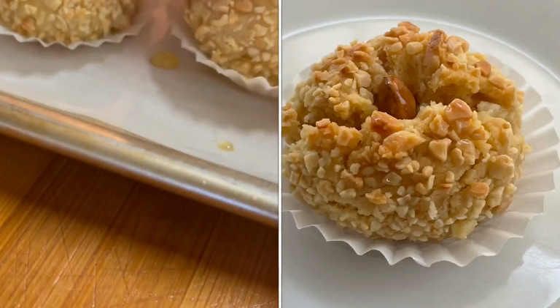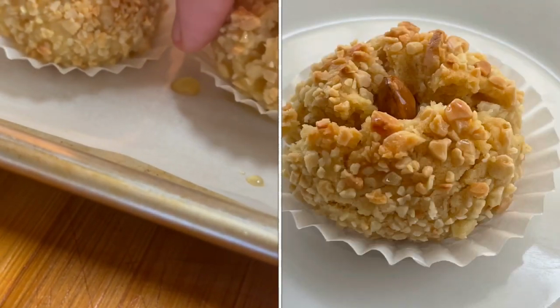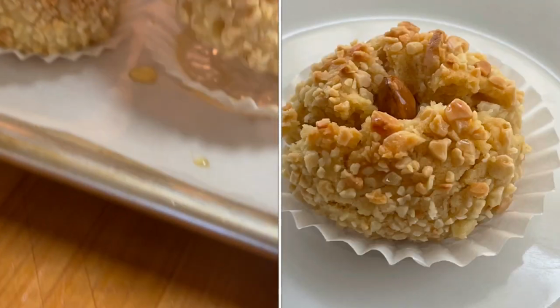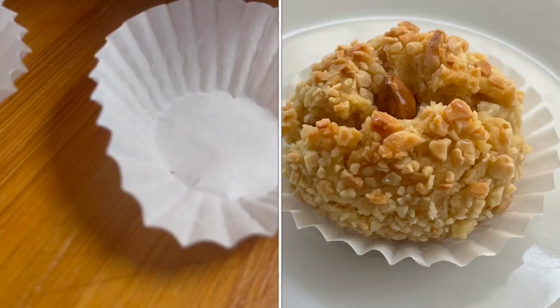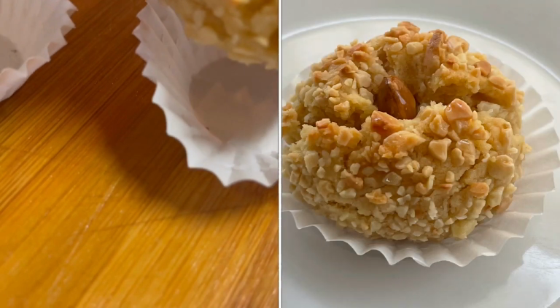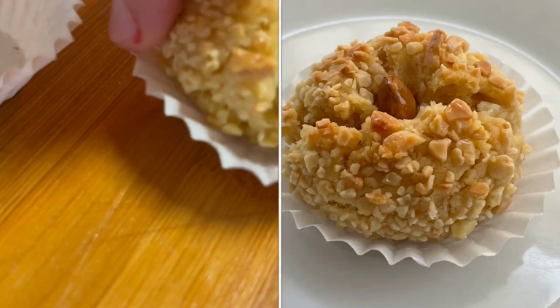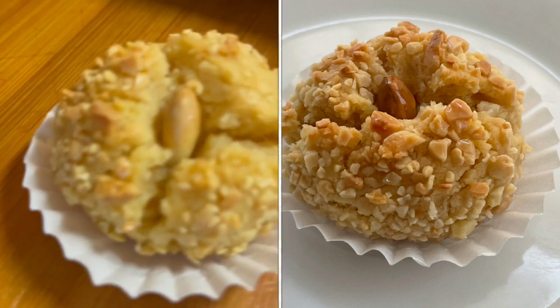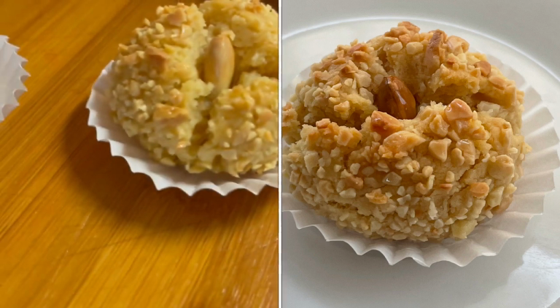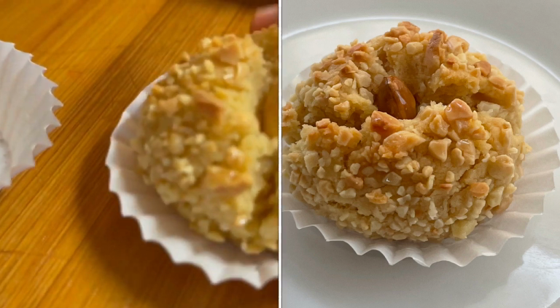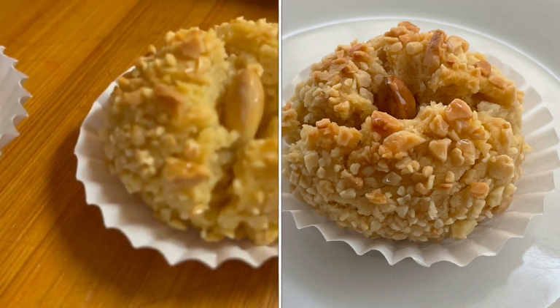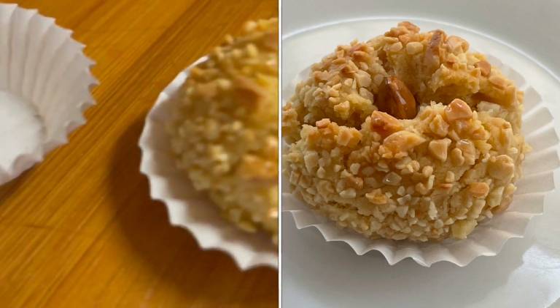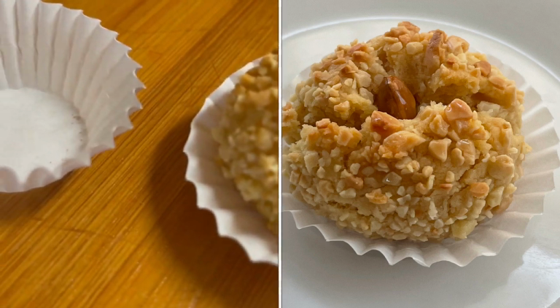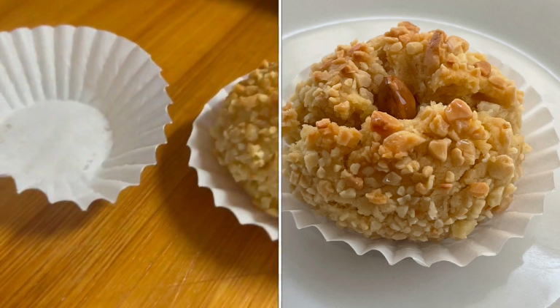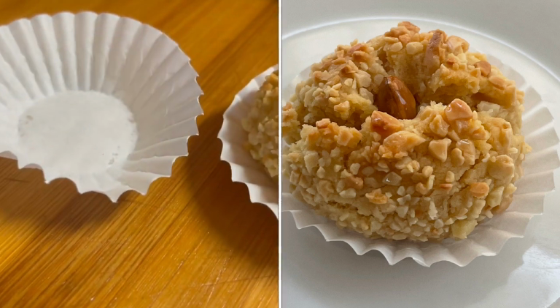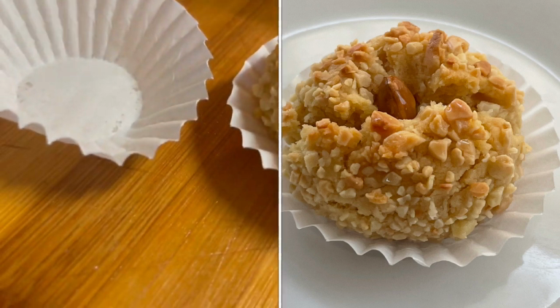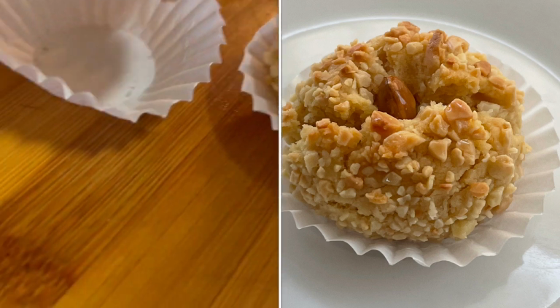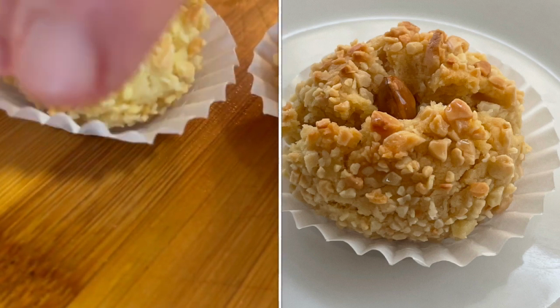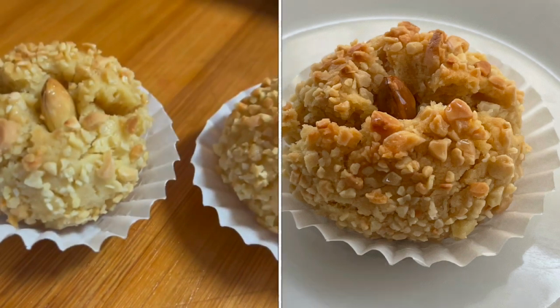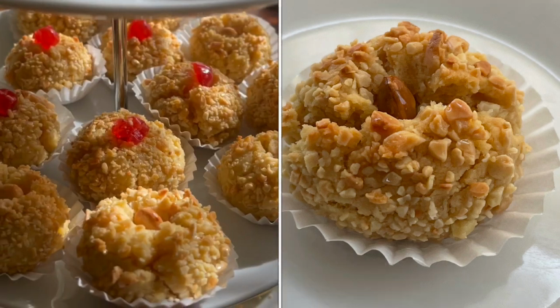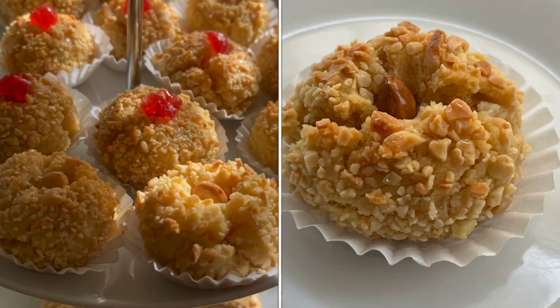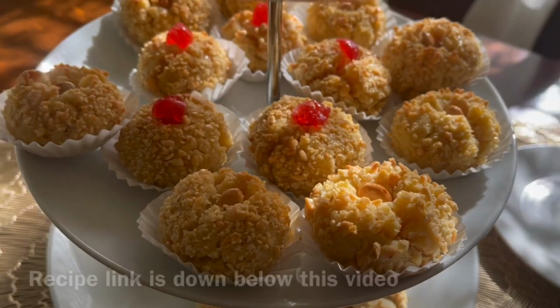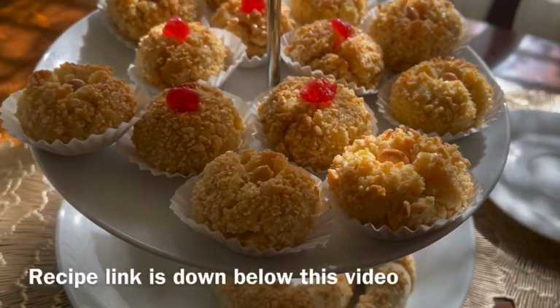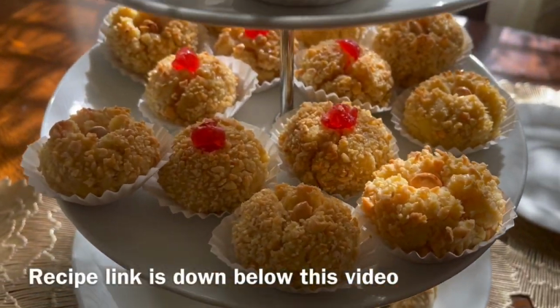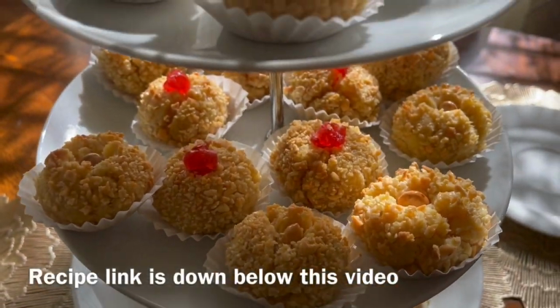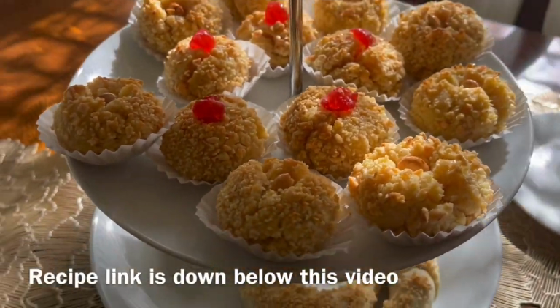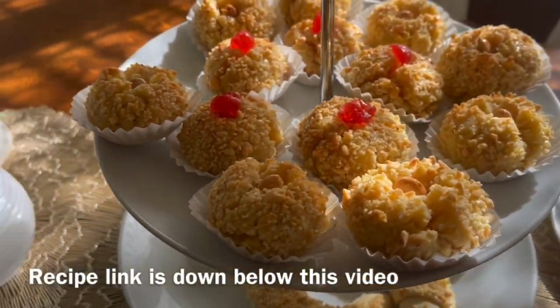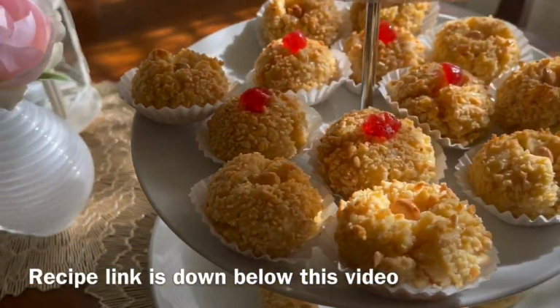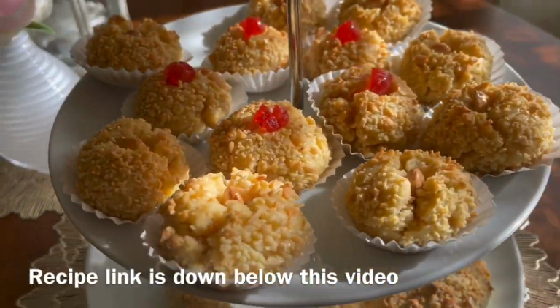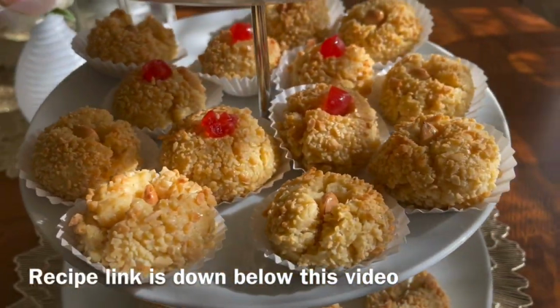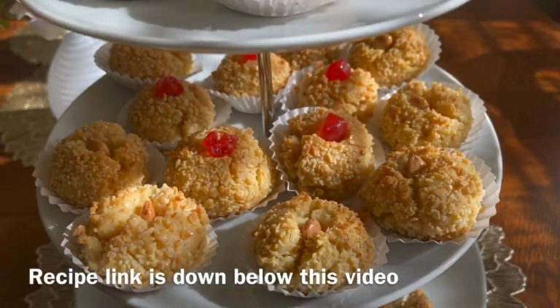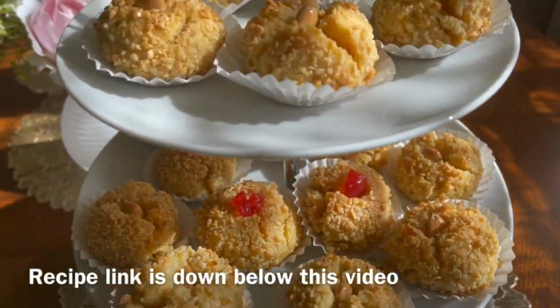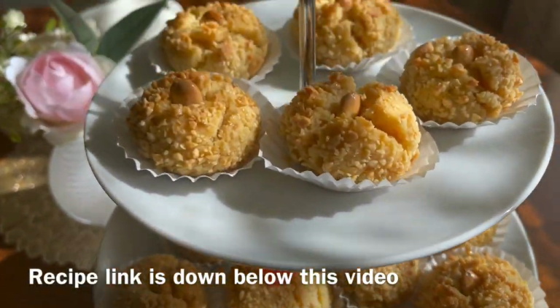Place the cookies, or Mshouk, in clean baking cups for better presentation. This is the Algerian Mshouk. Hope you like it.